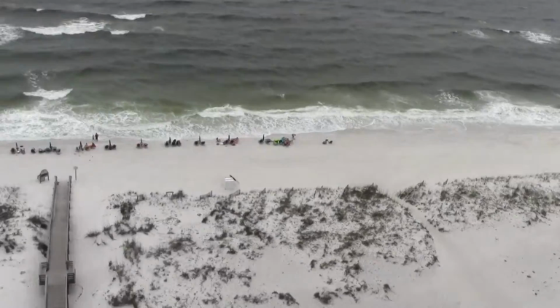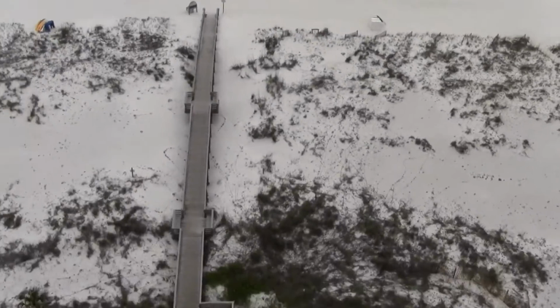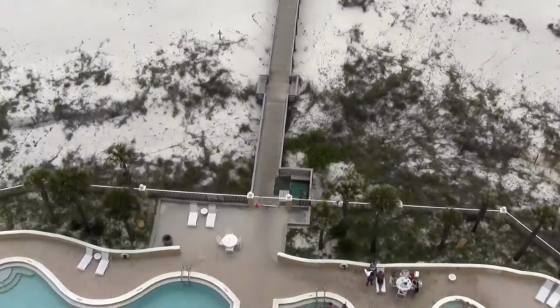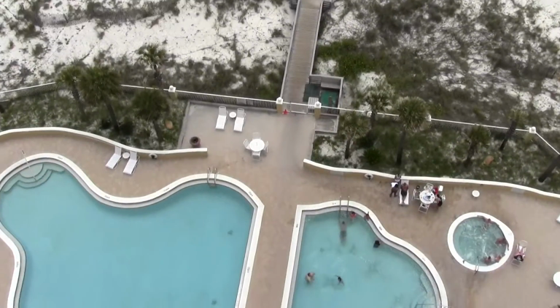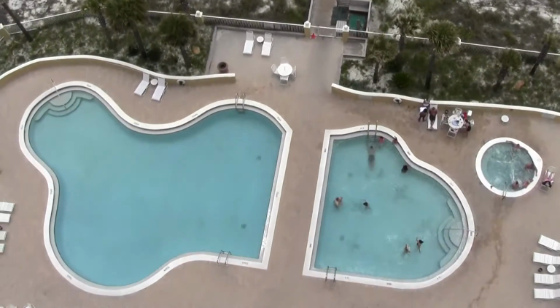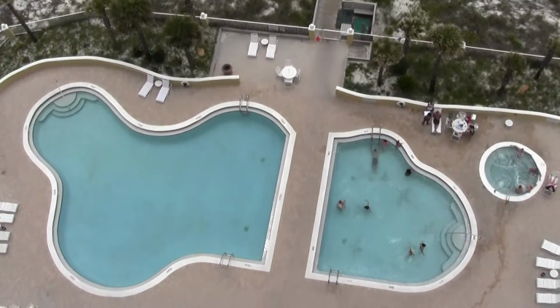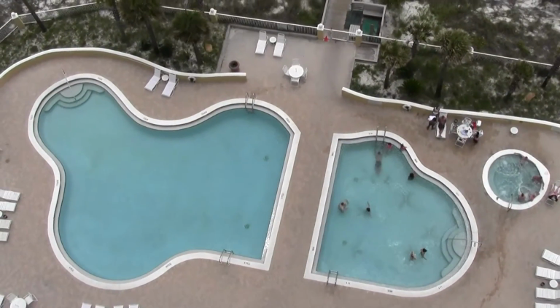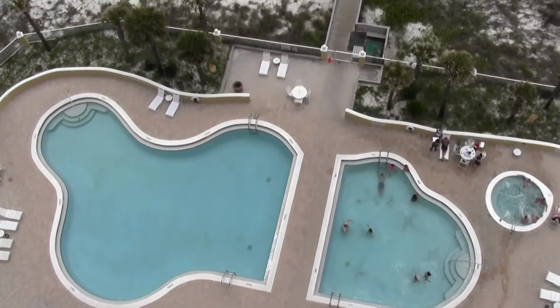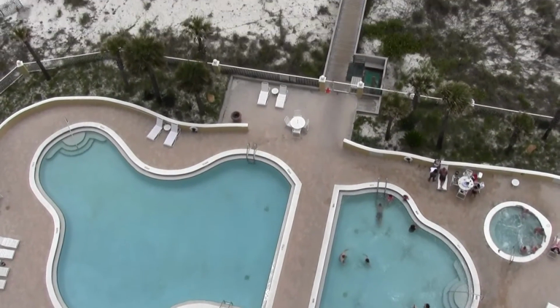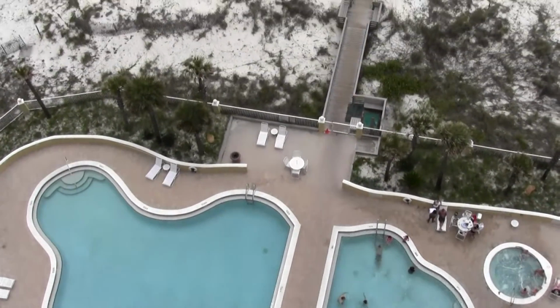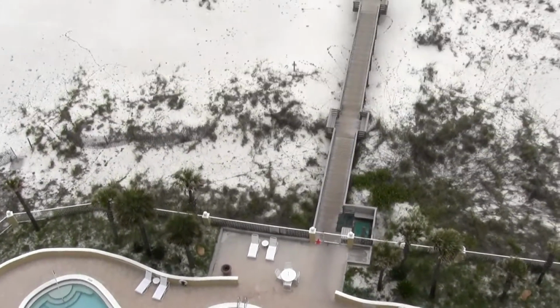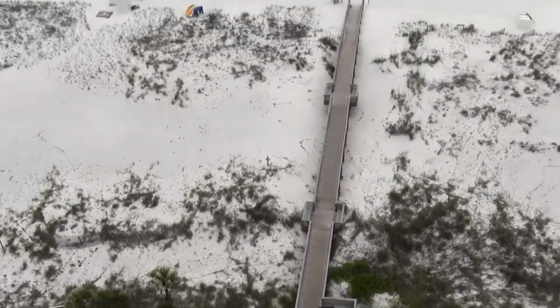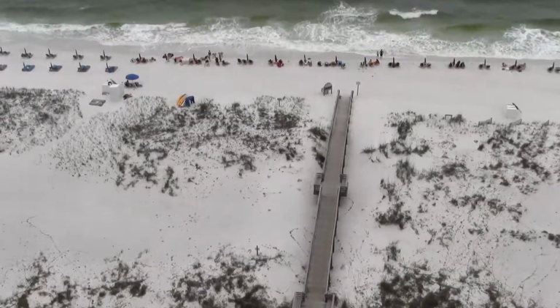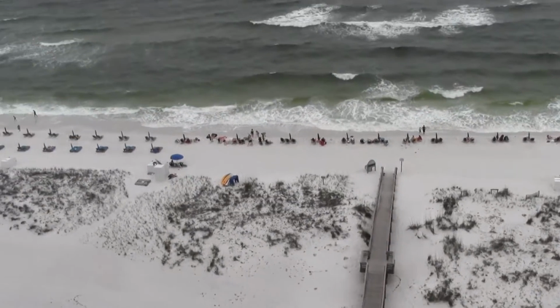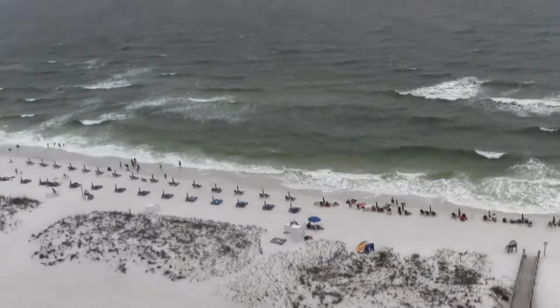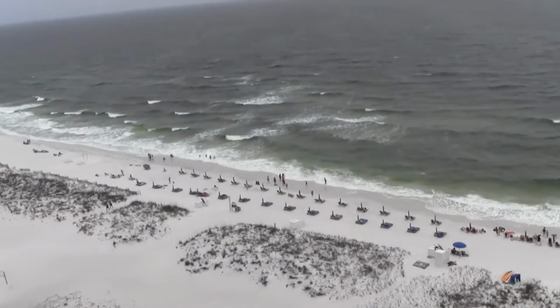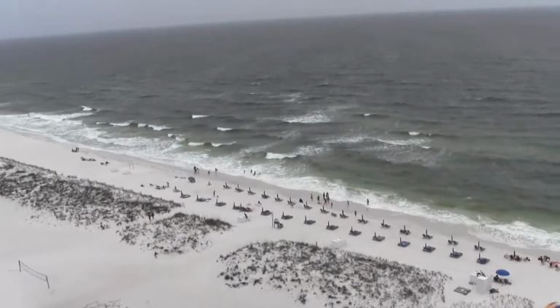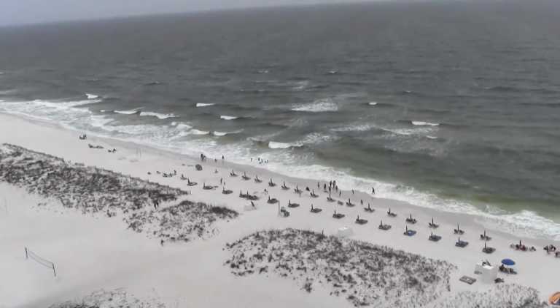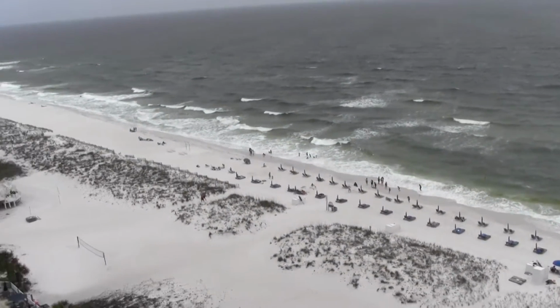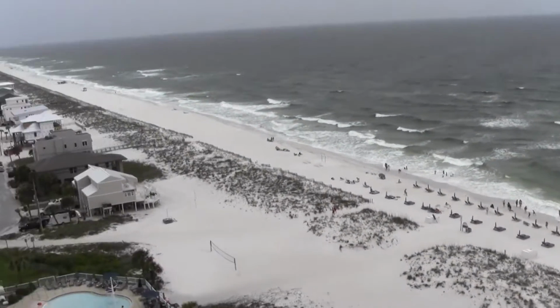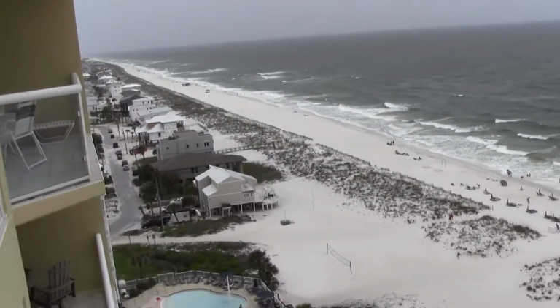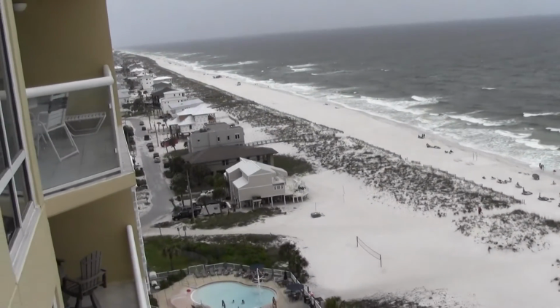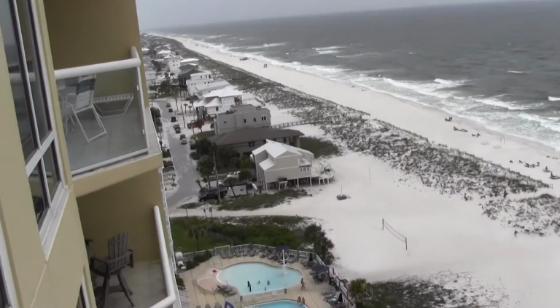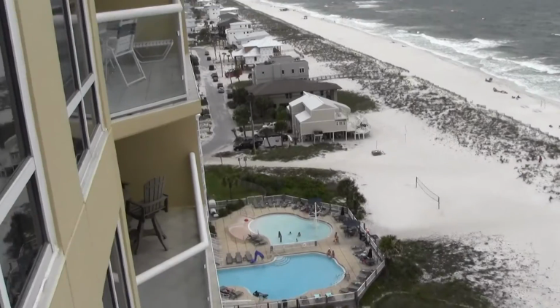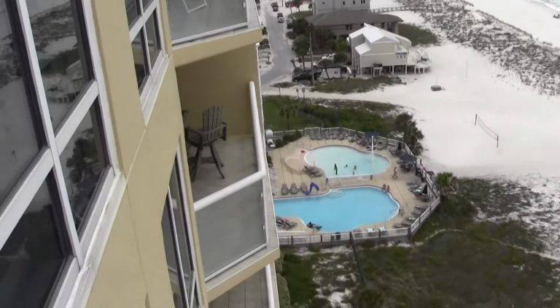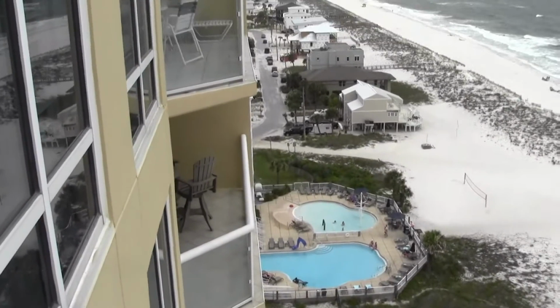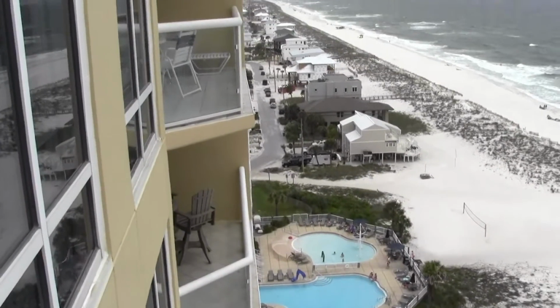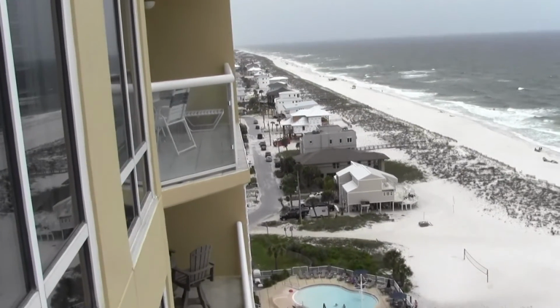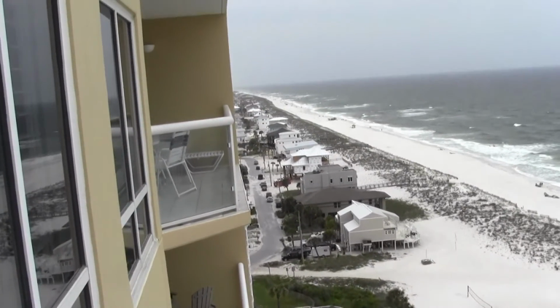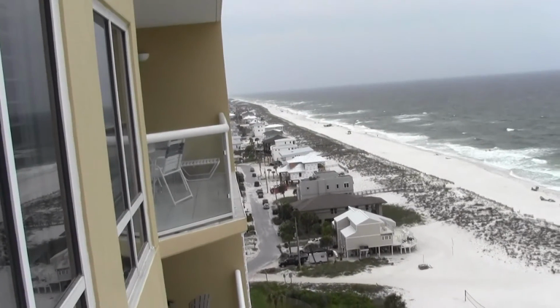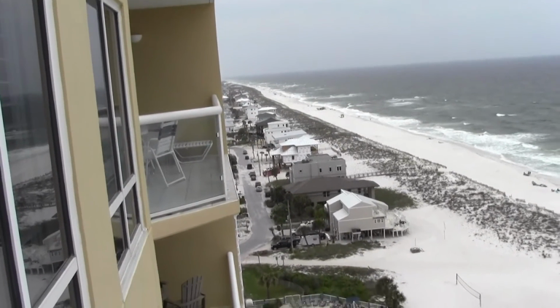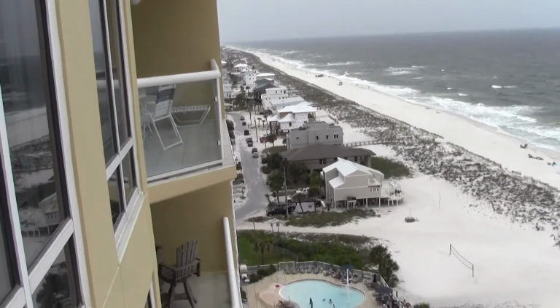It's busy on that end of the beach toward the pier. Down here are the swimming pools, and there's our walk to the beach. We're on the 14th floor, unit 1405.